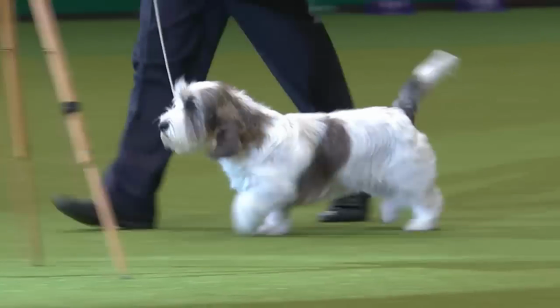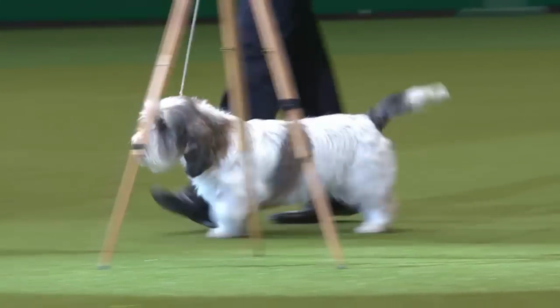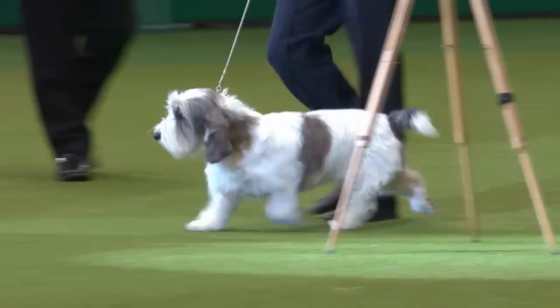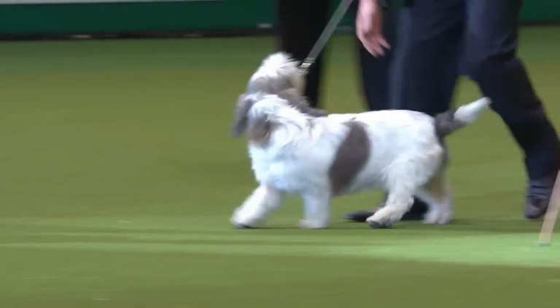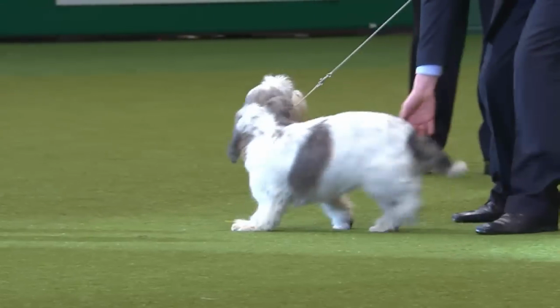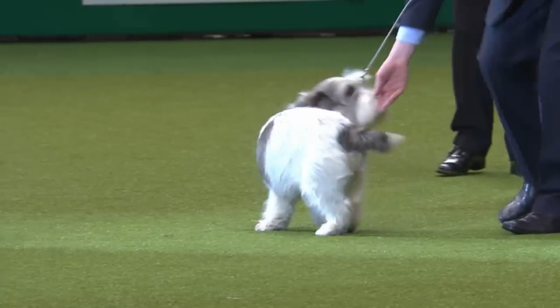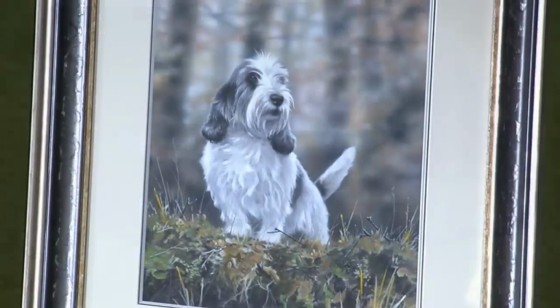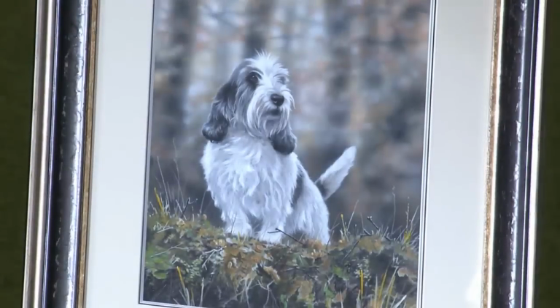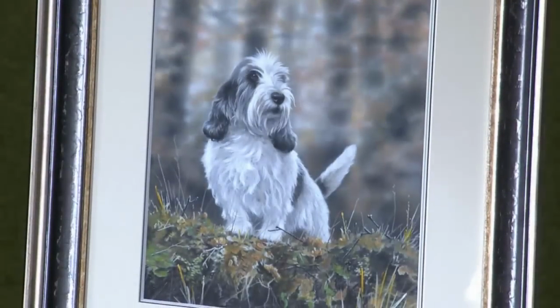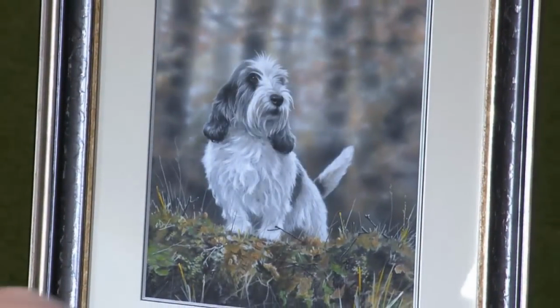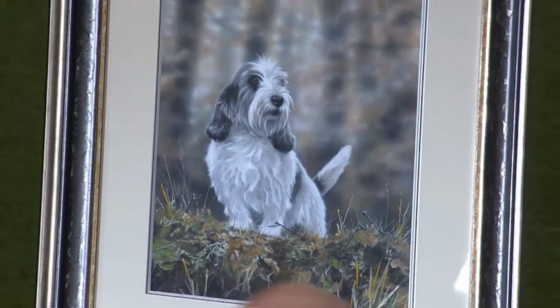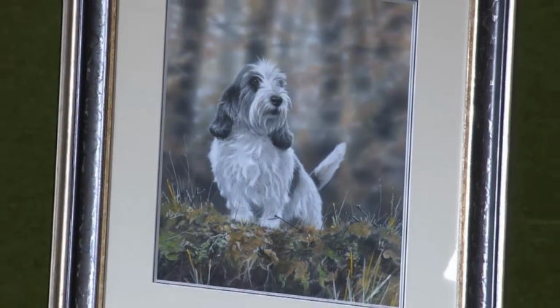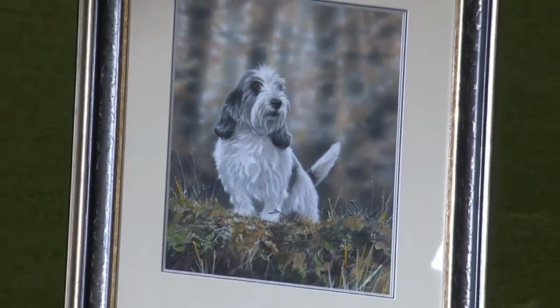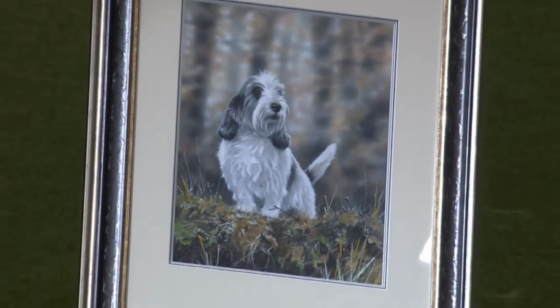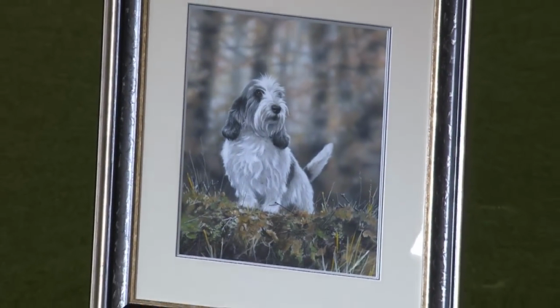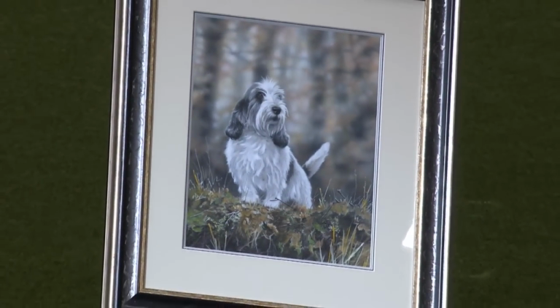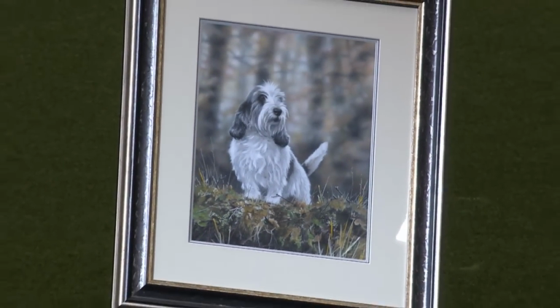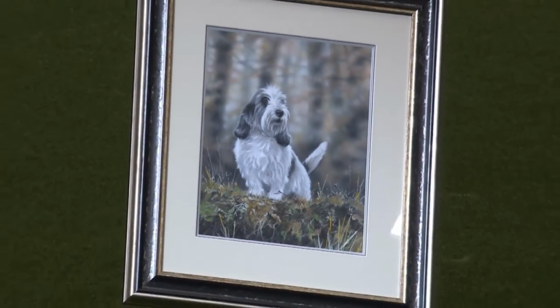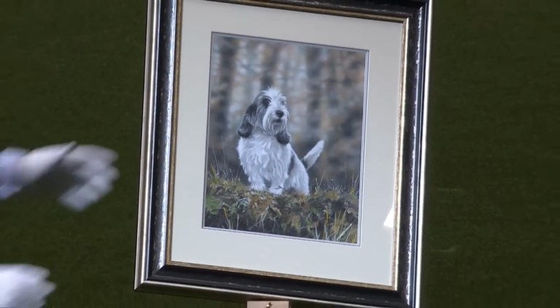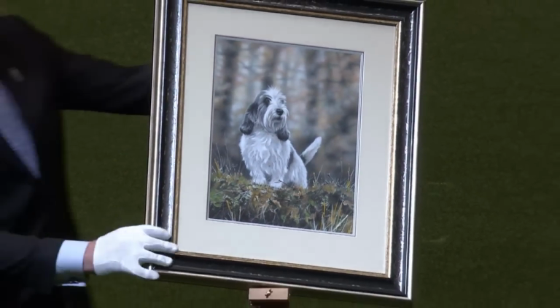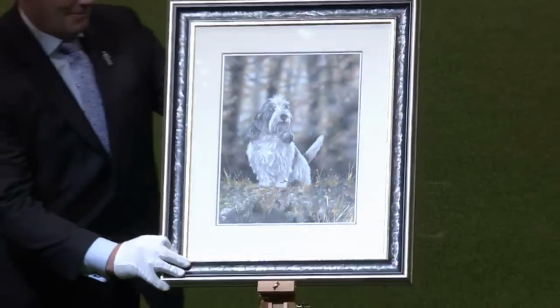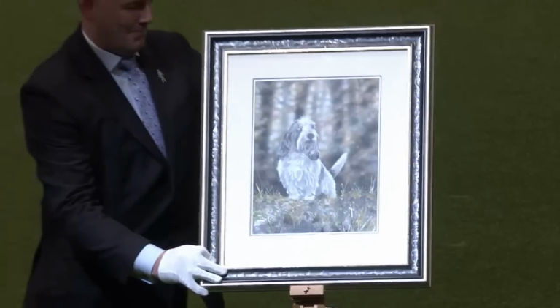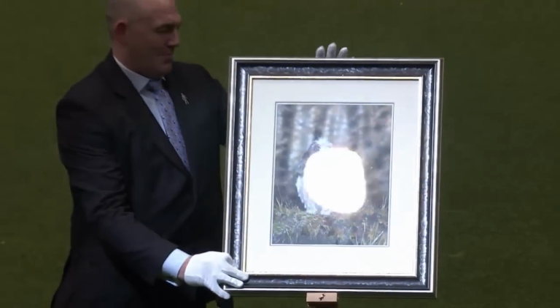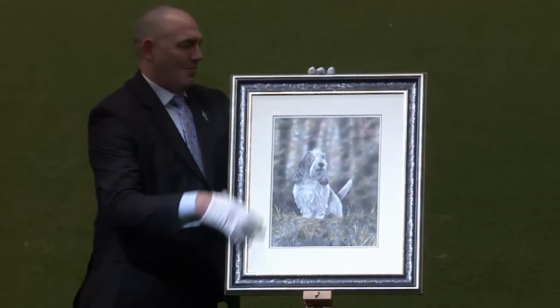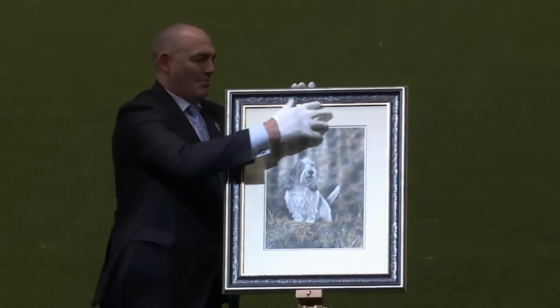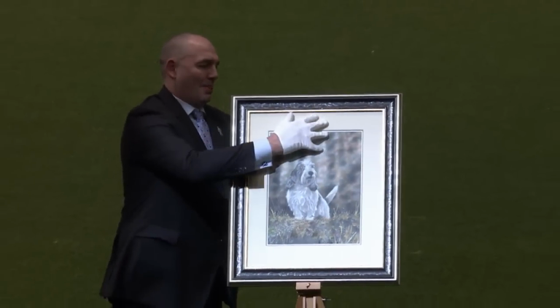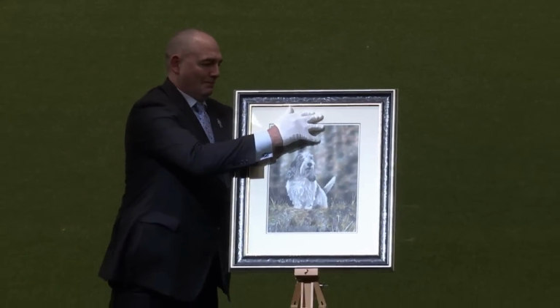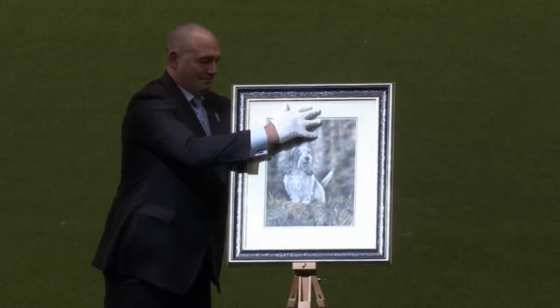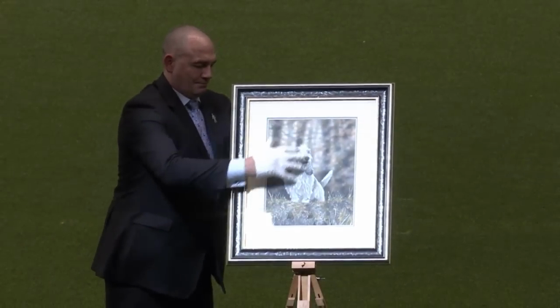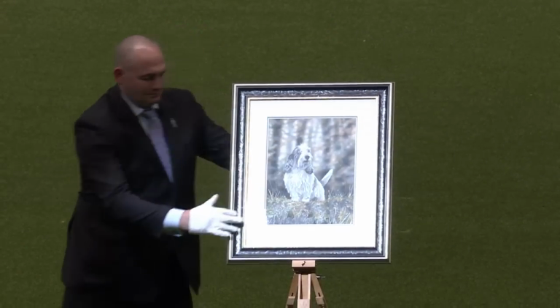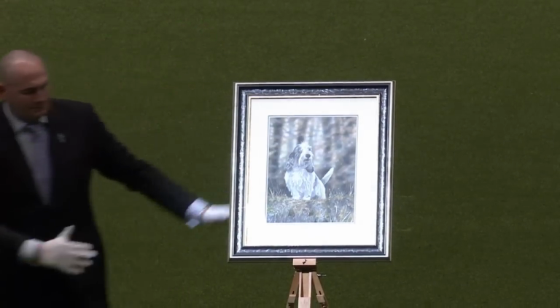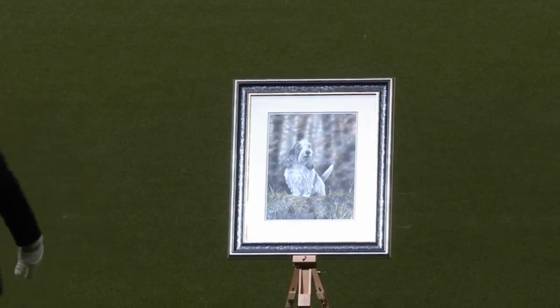This is lovely — we have a presentation here in the main ring before our next group. This is a painting by artist Paul Doyle of champion sole trader Pika Boo, who of course was last year's Crocs Best in Show winner.